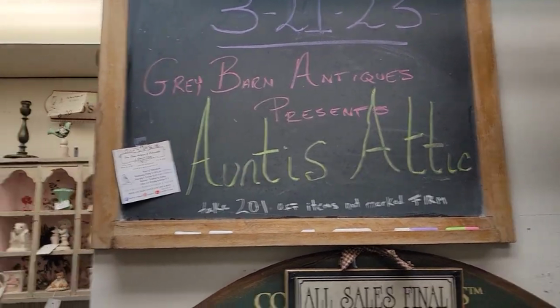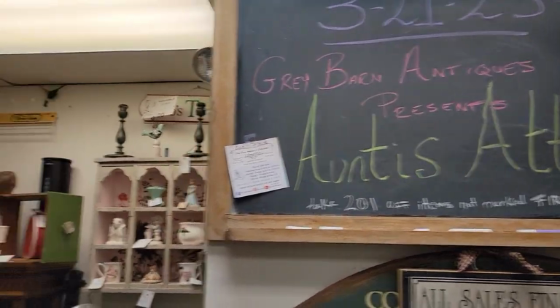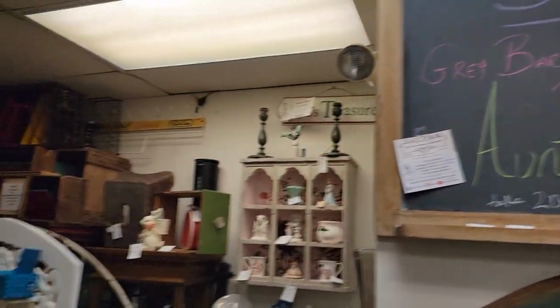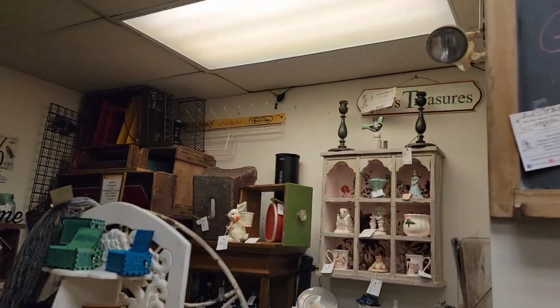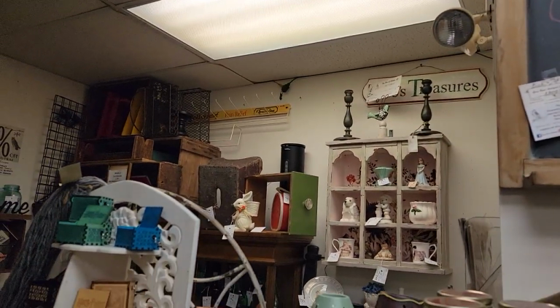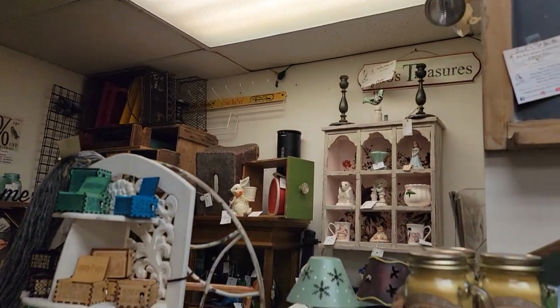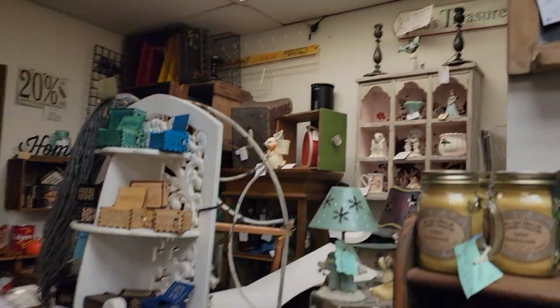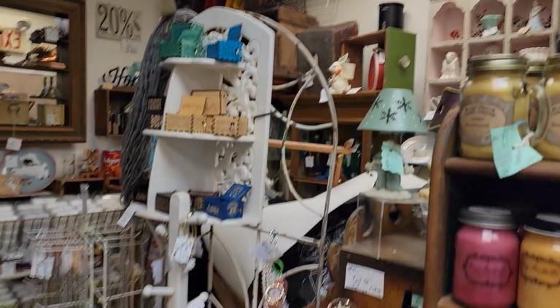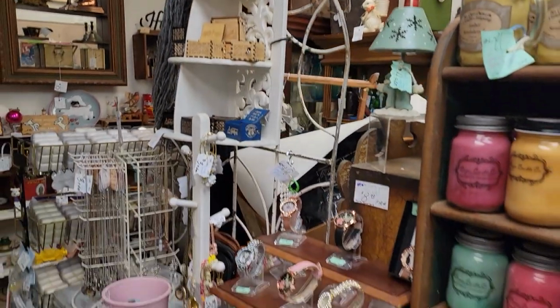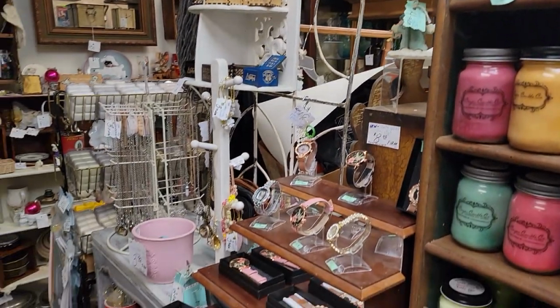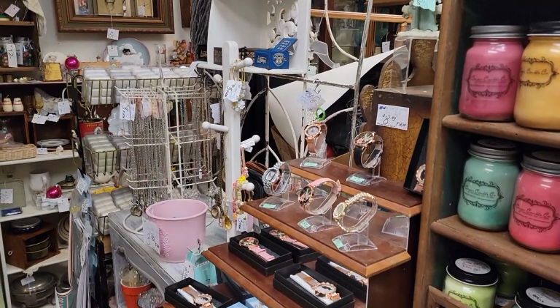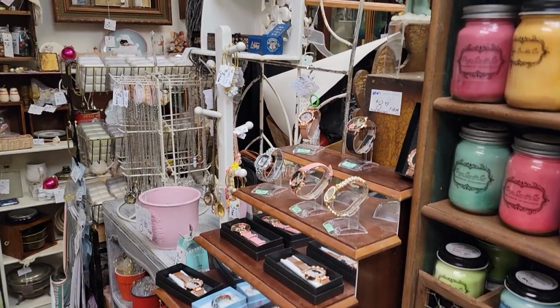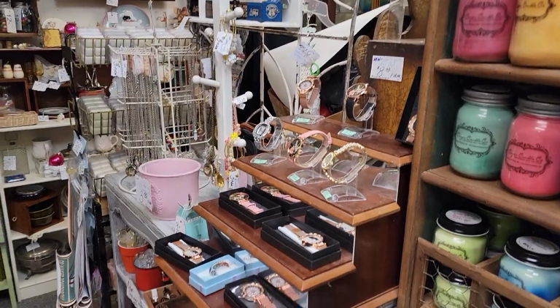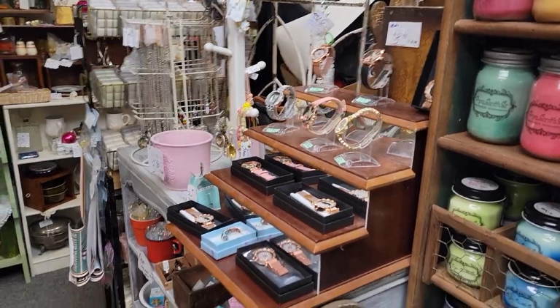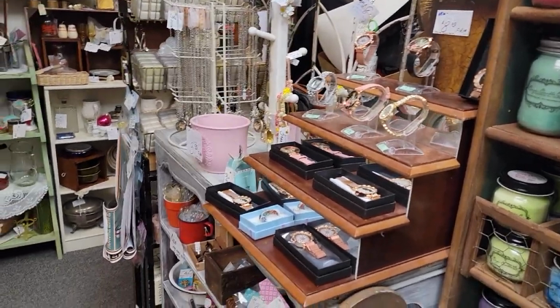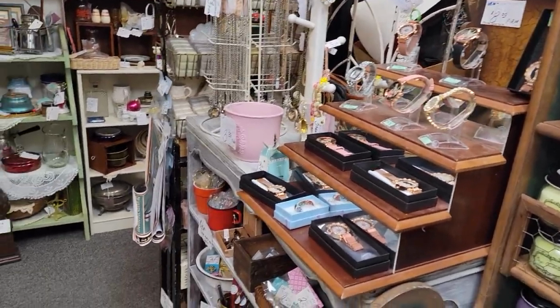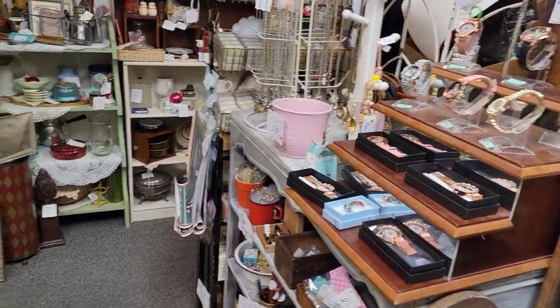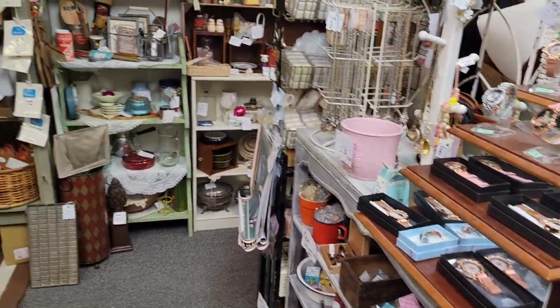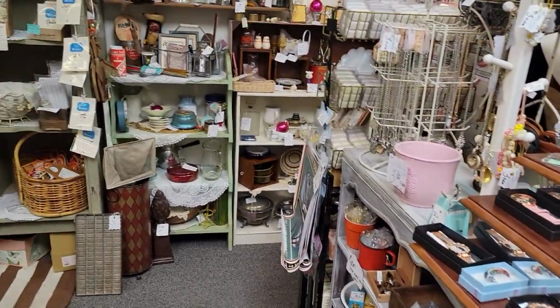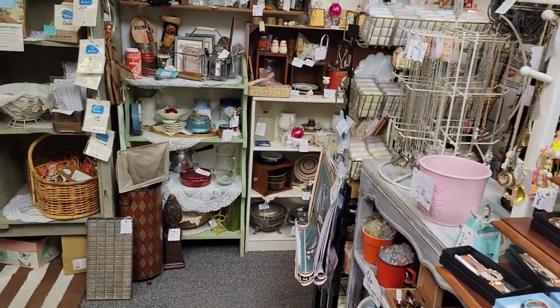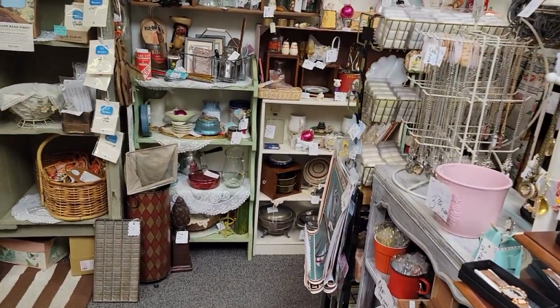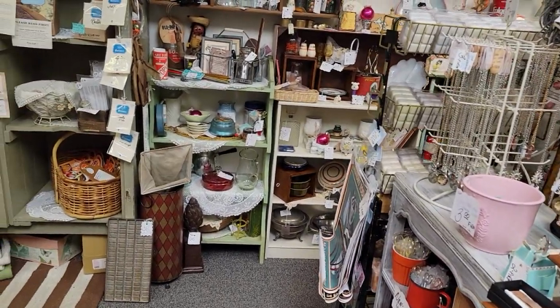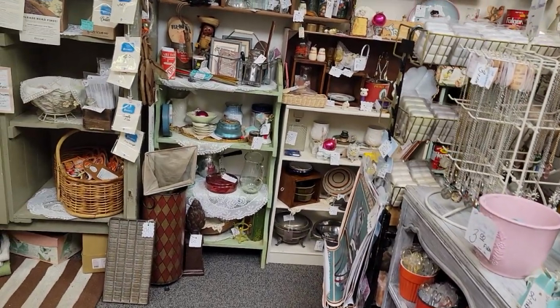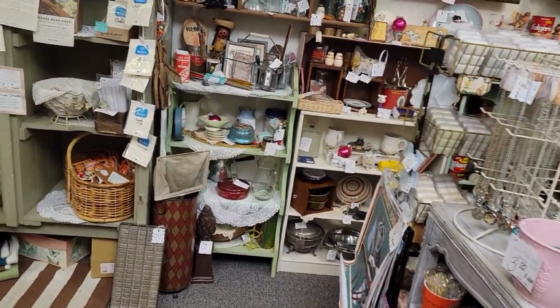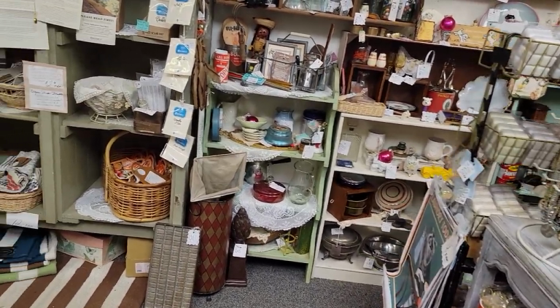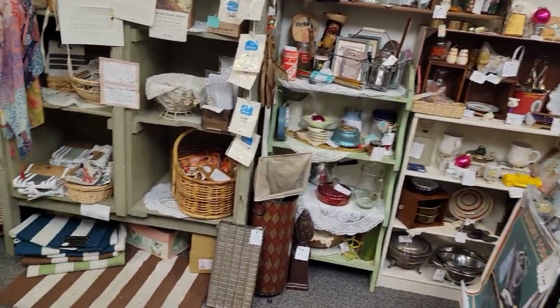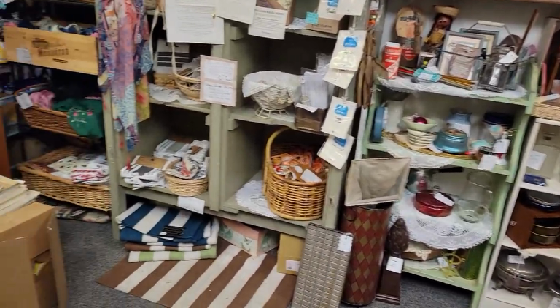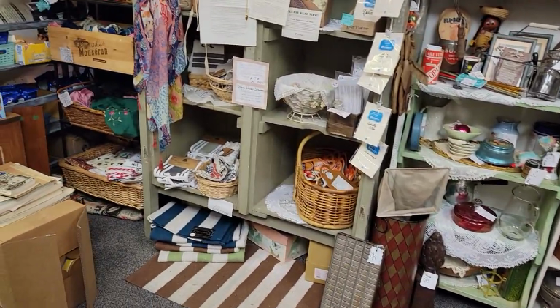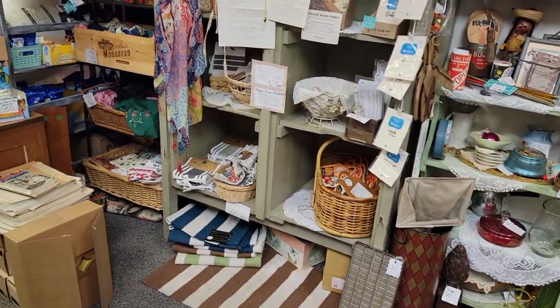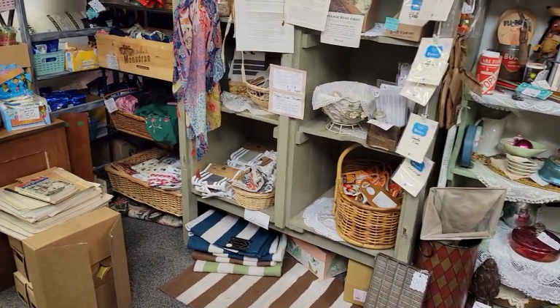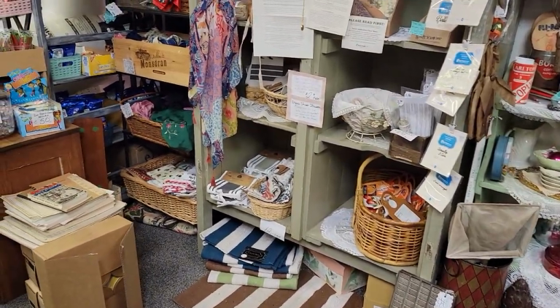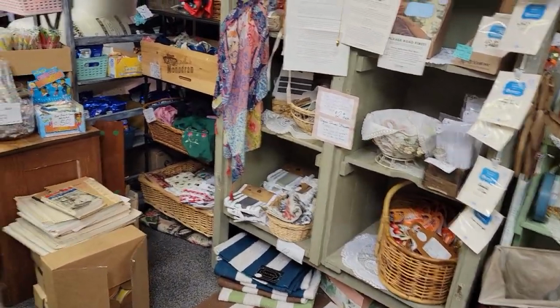She has a shelf in the case room as well as a booth, and she is known around here as the Pyrex Lady. So we're going to pass through.